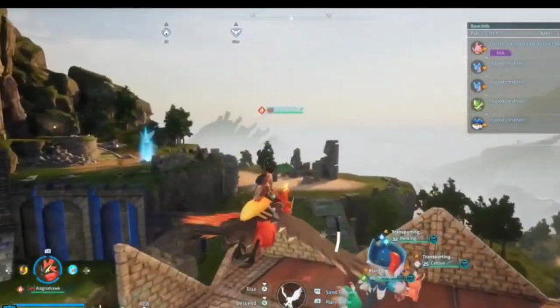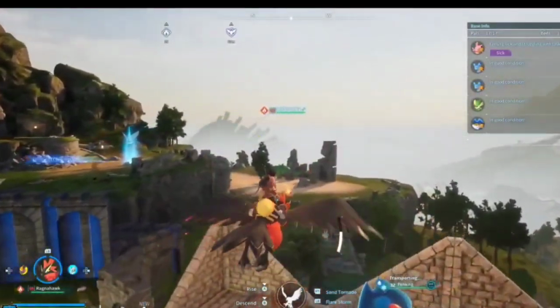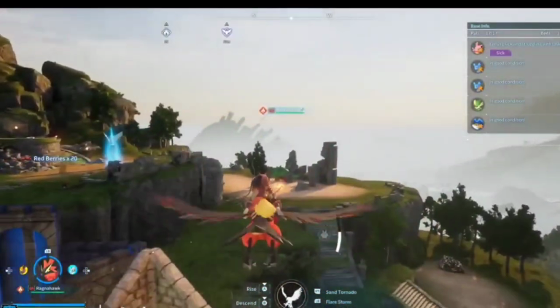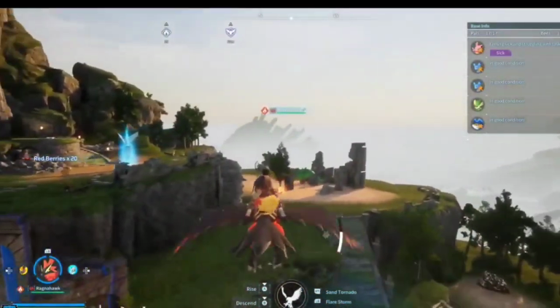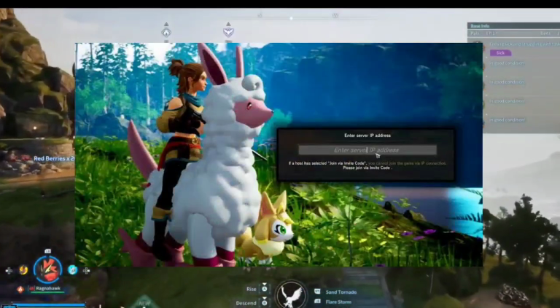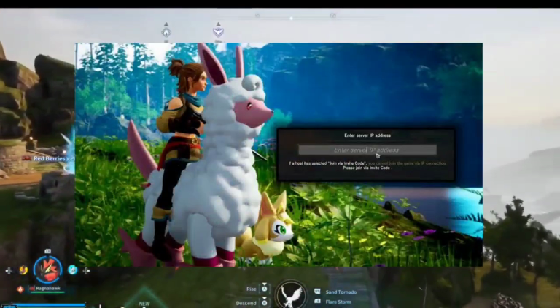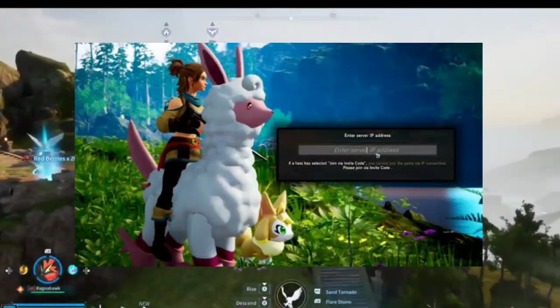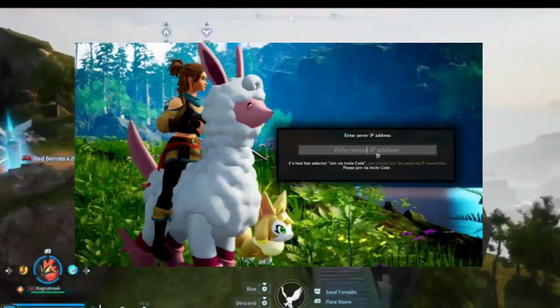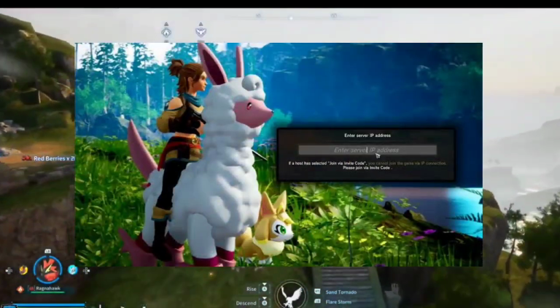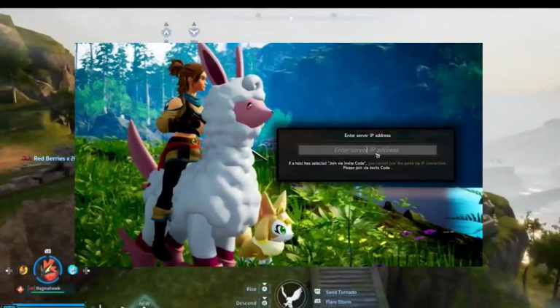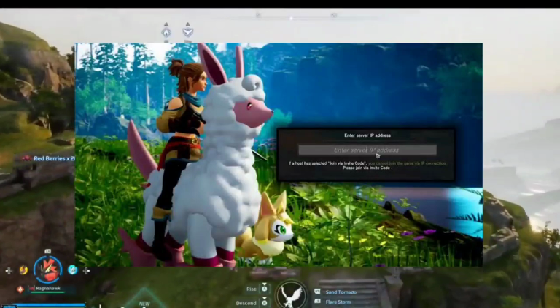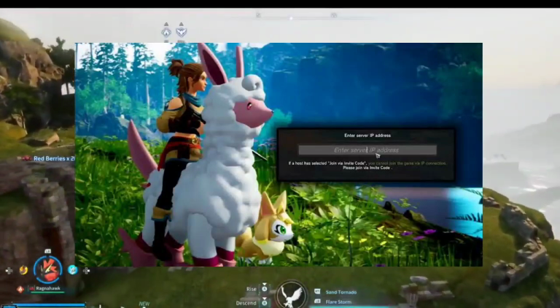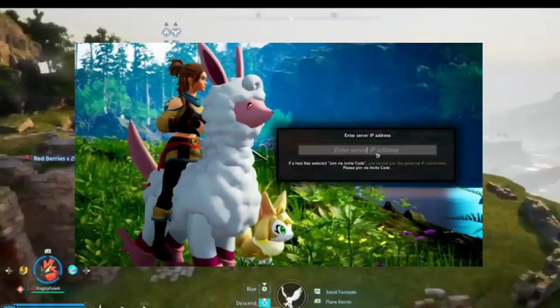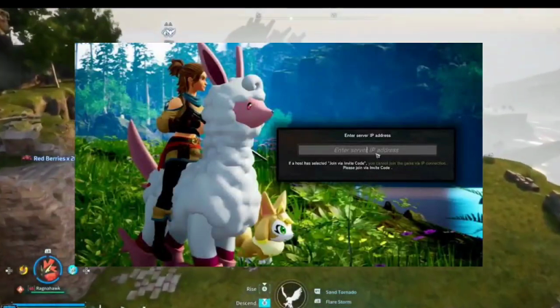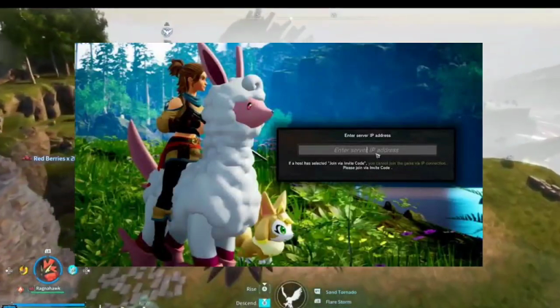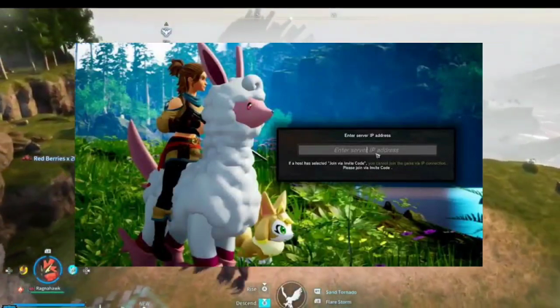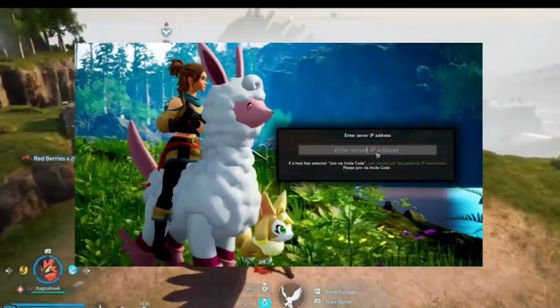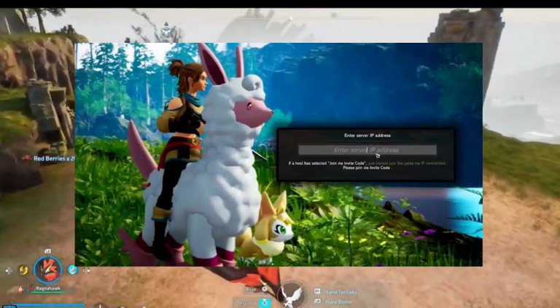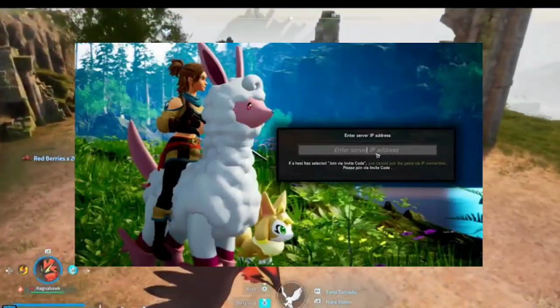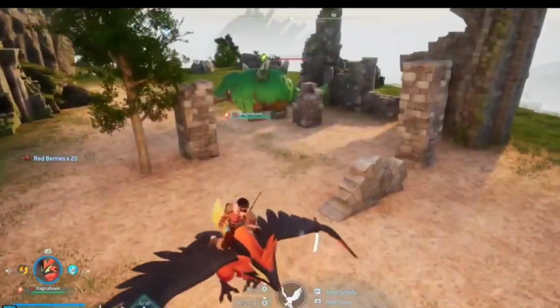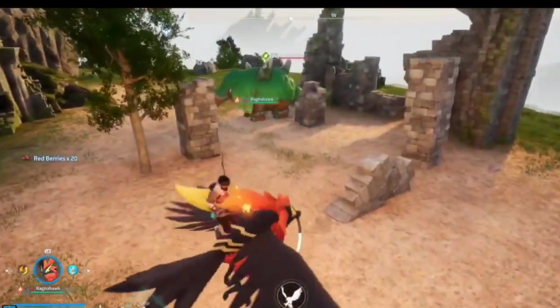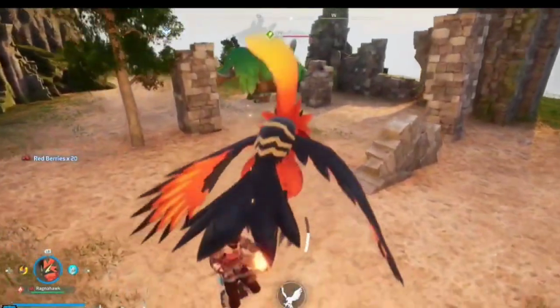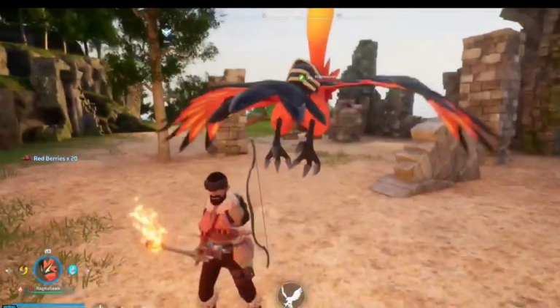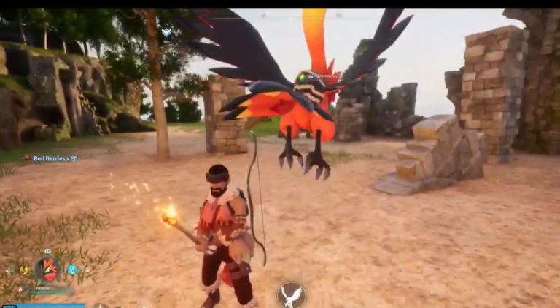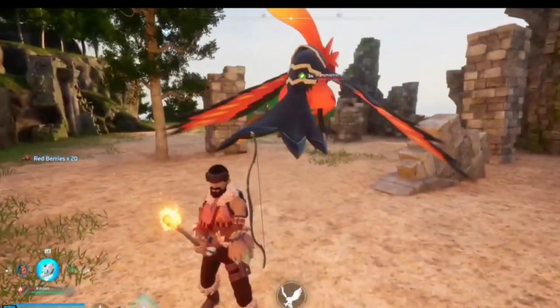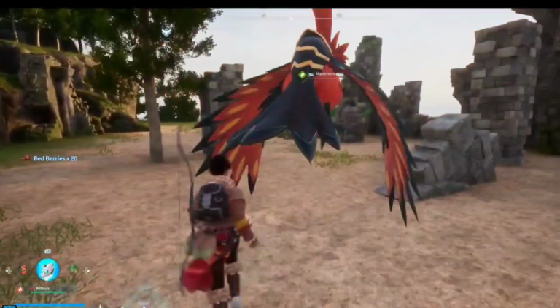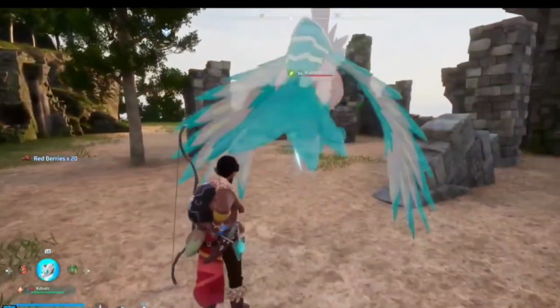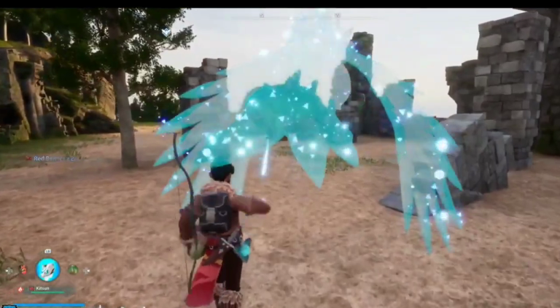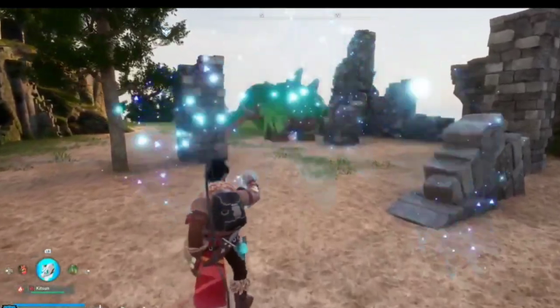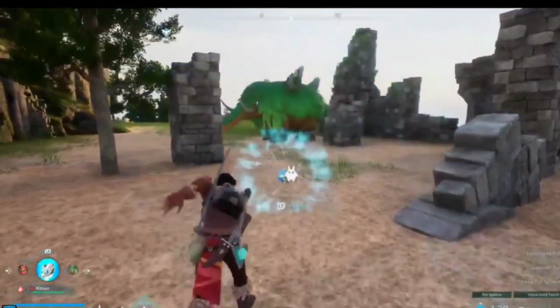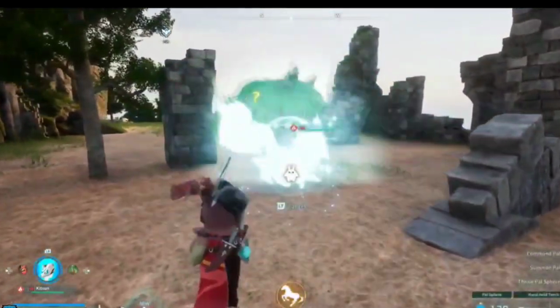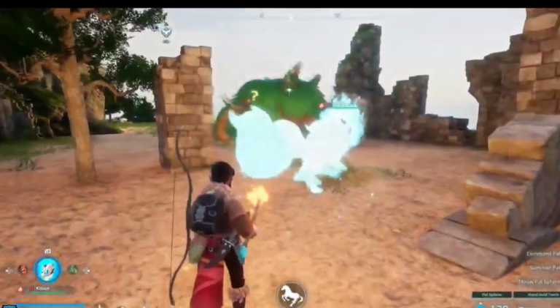1. Choose the right server. Start smart by selecting a server with the lowest ping. Proximity to the server location can significantly improve your connection speed.